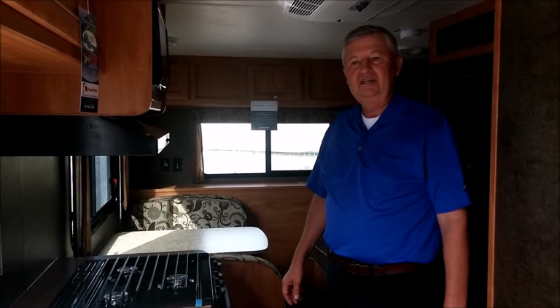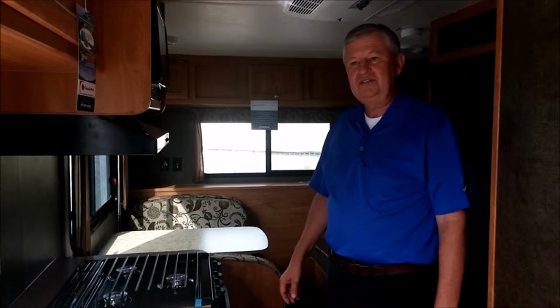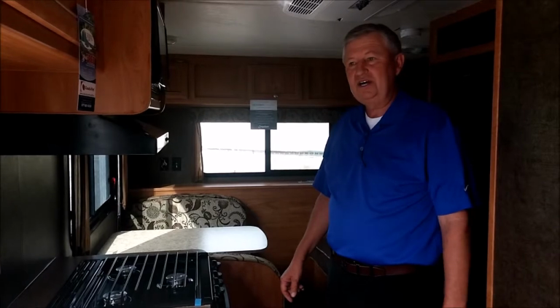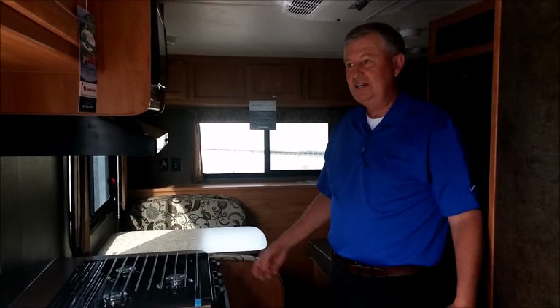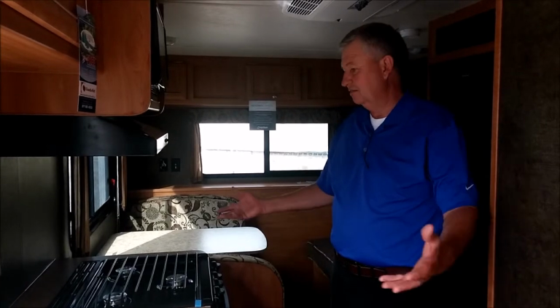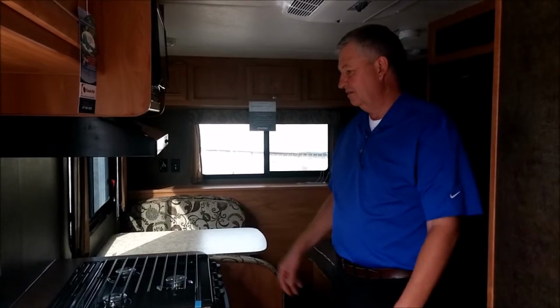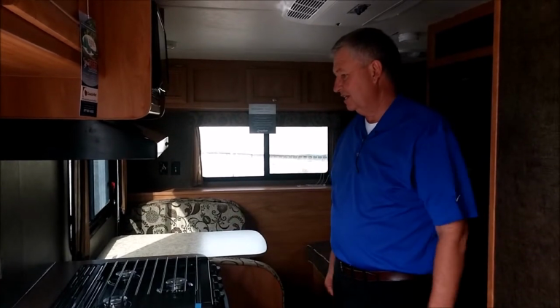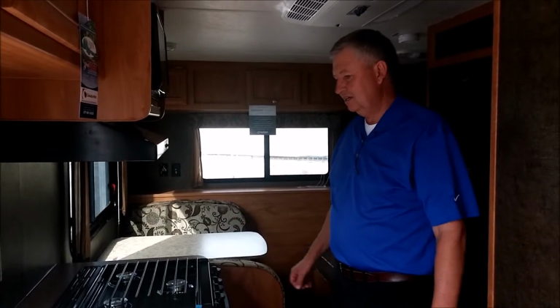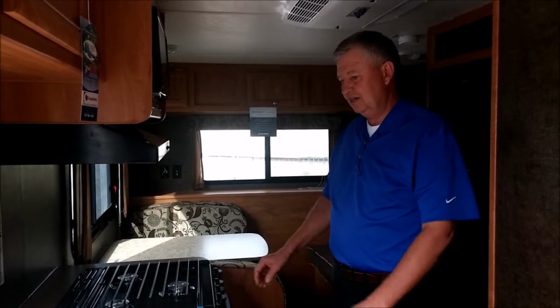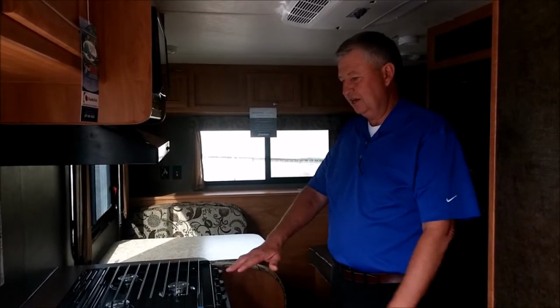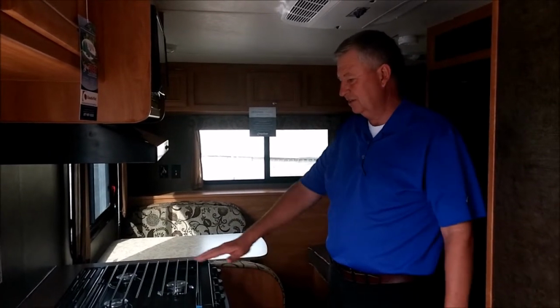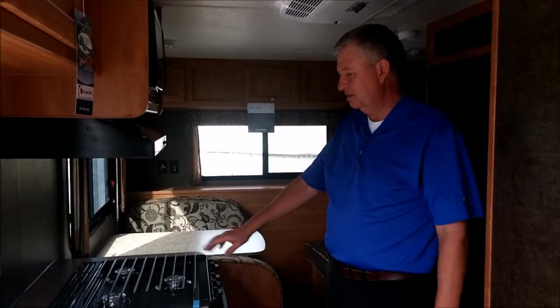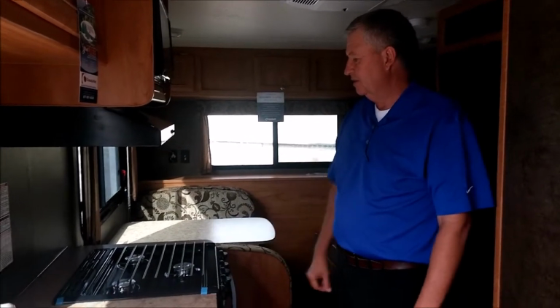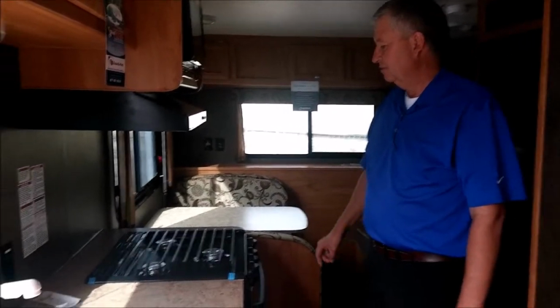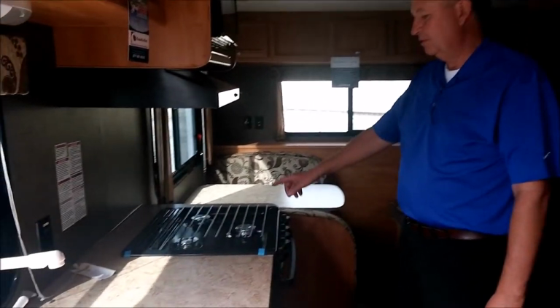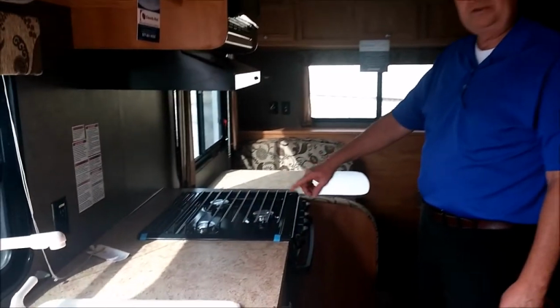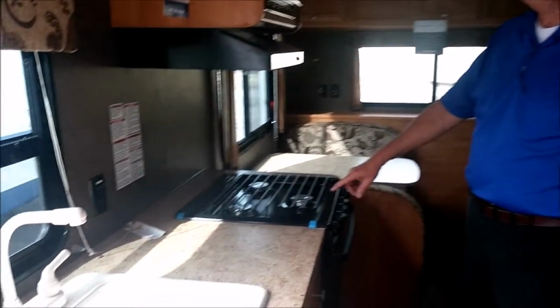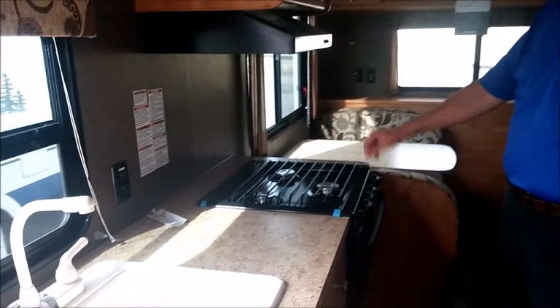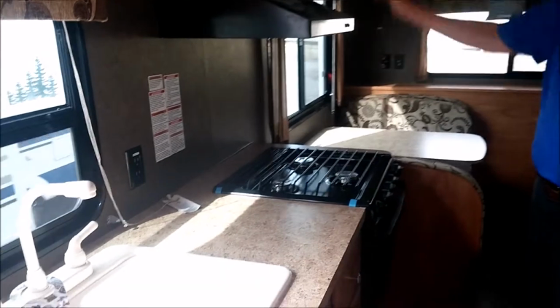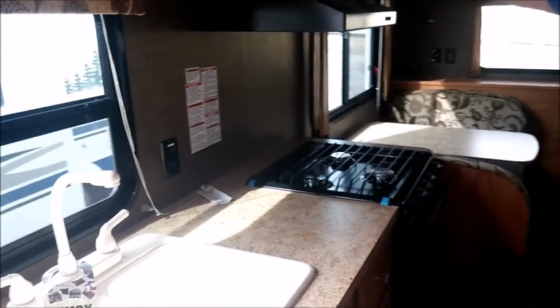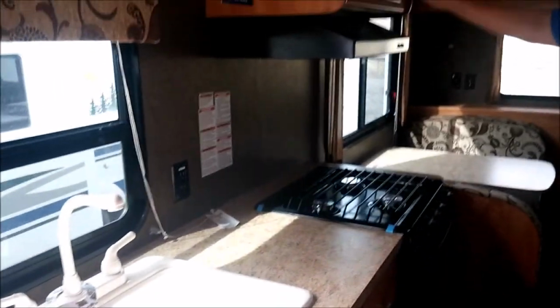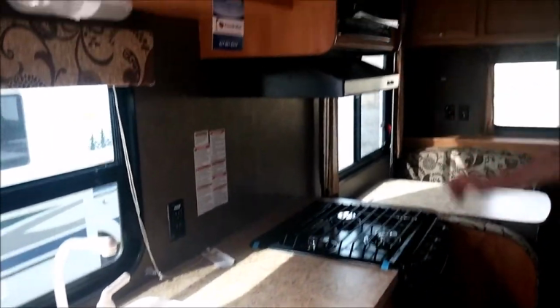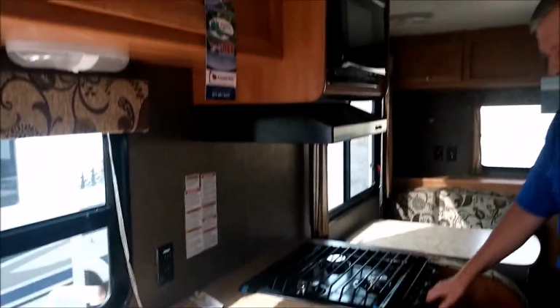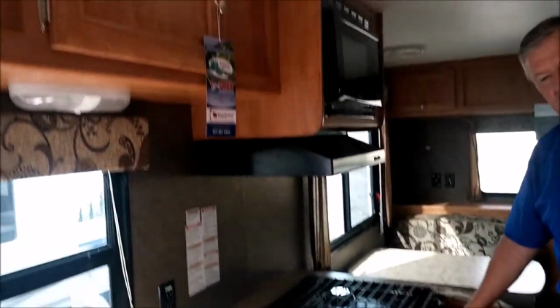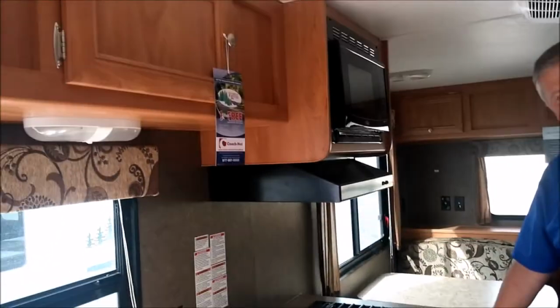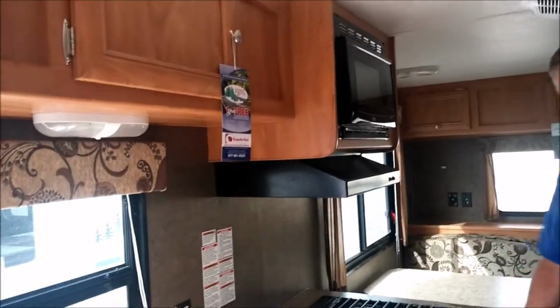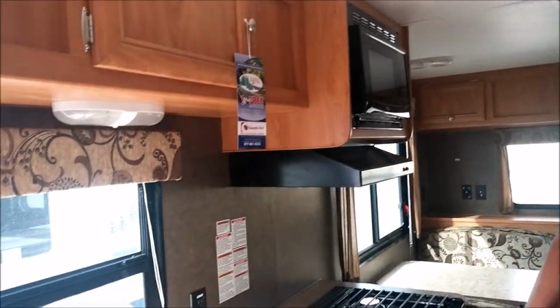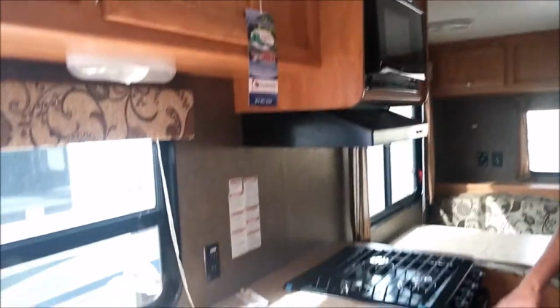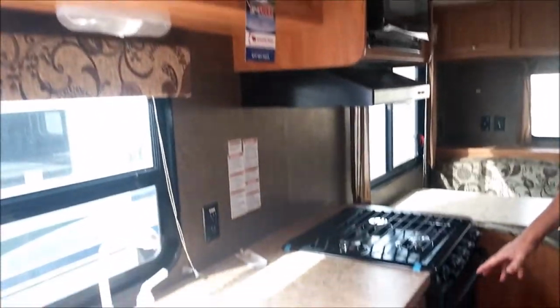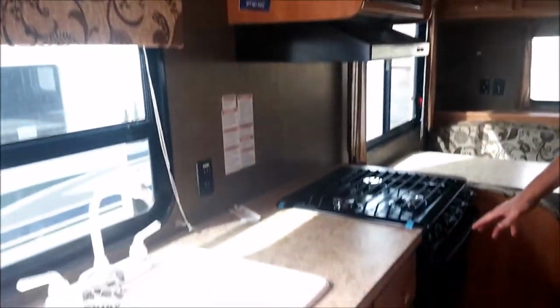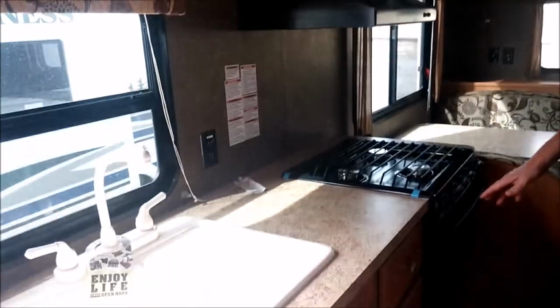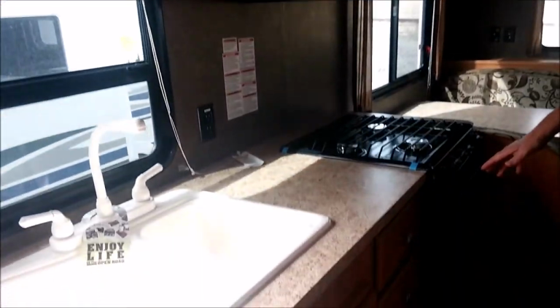Inside, we have a nice countertop, three-burner stove, microwave, oven, and lots of cabinet space.